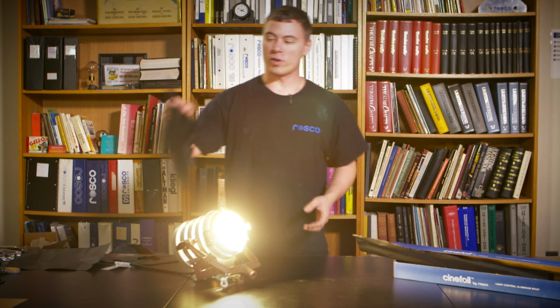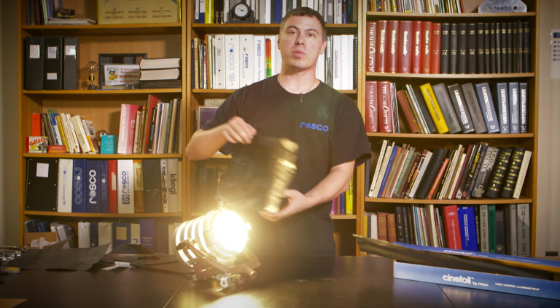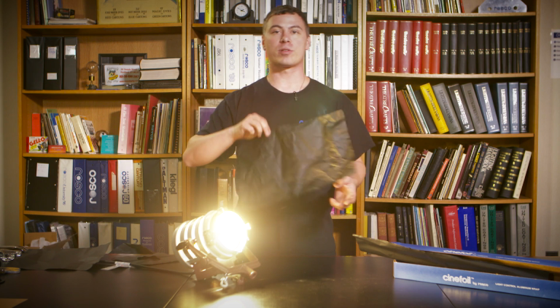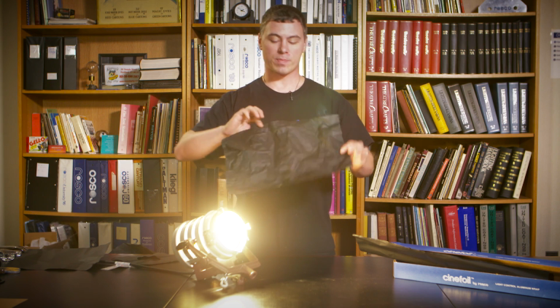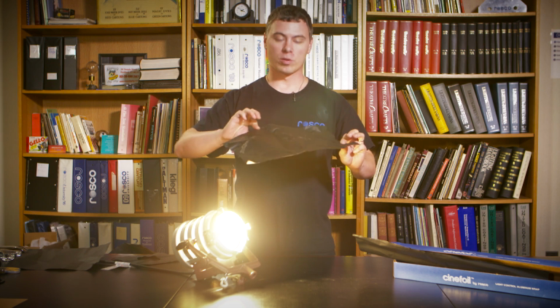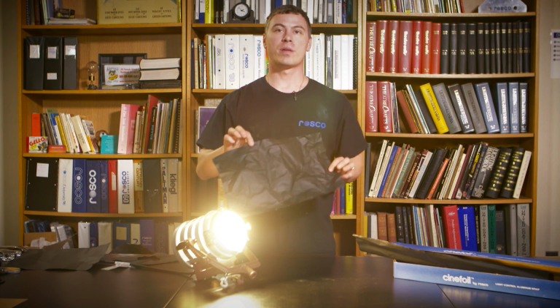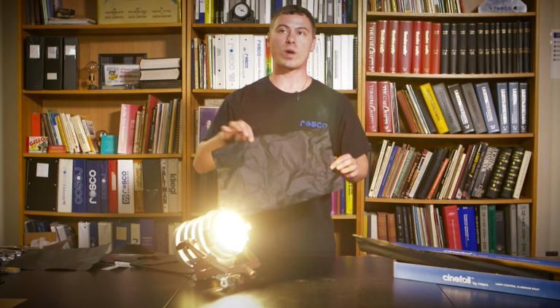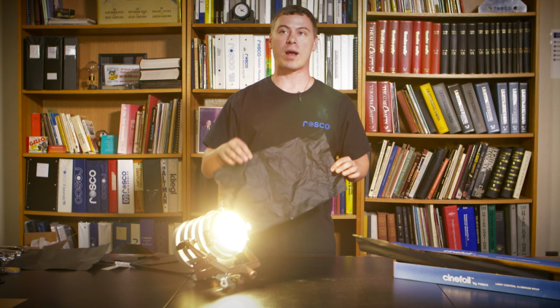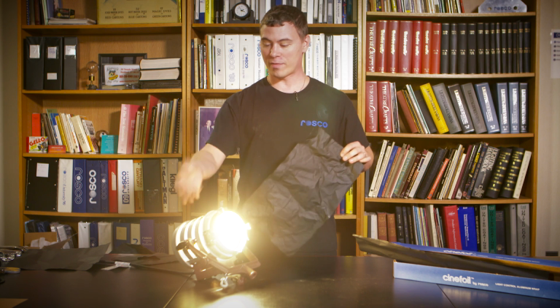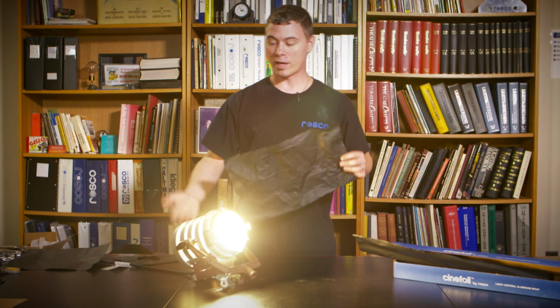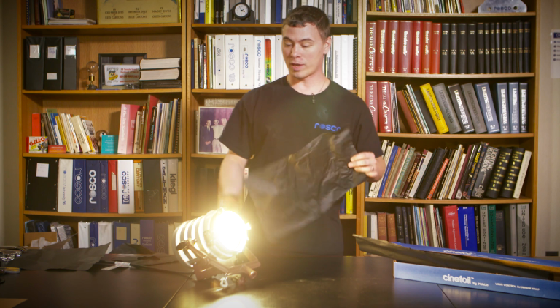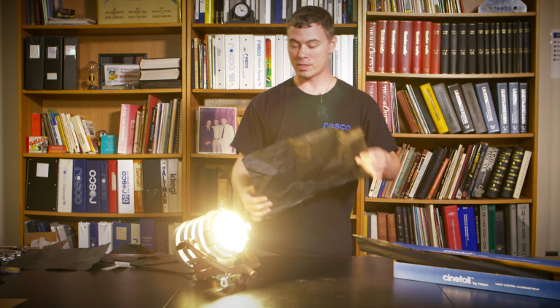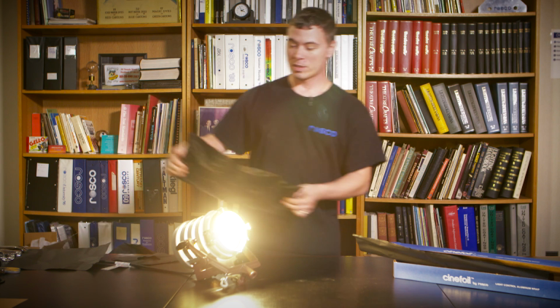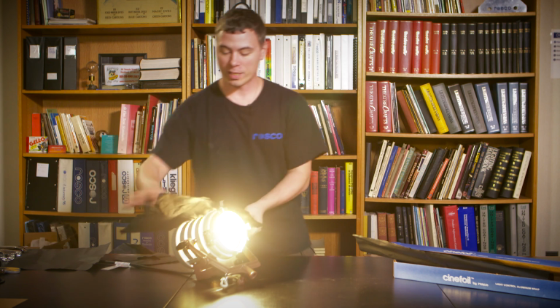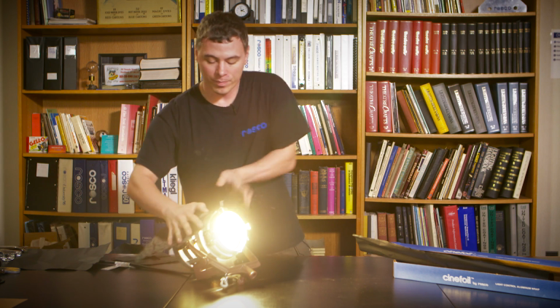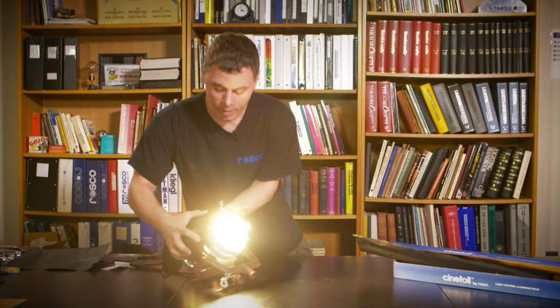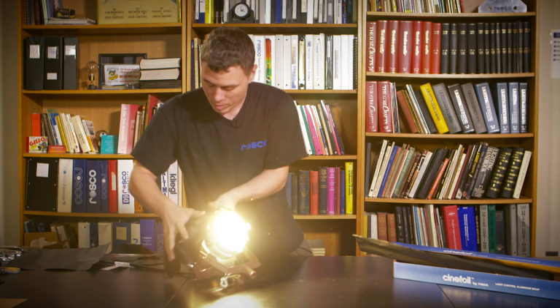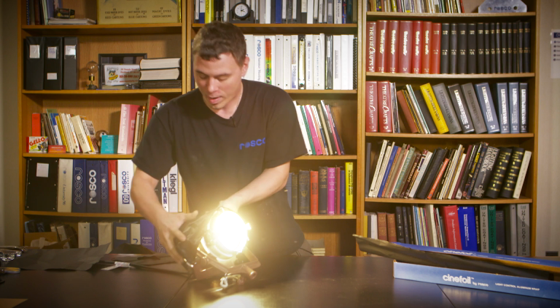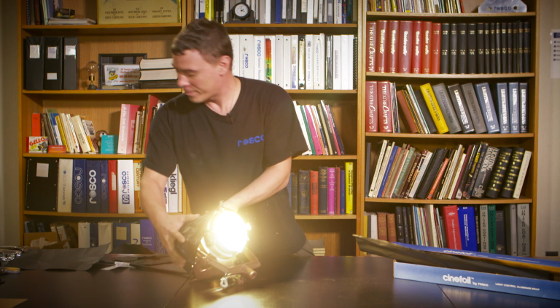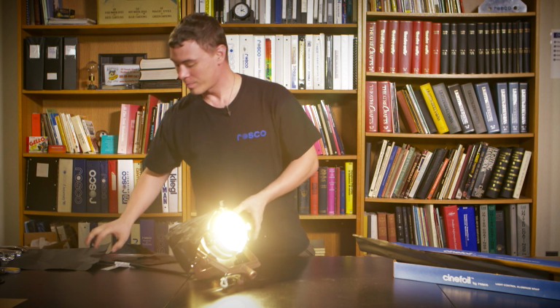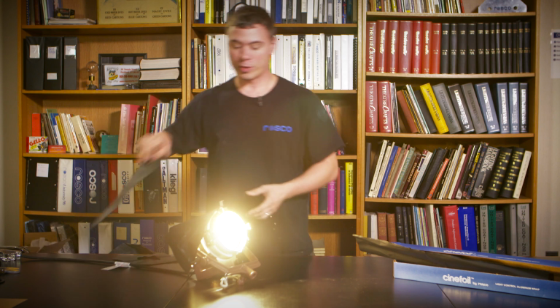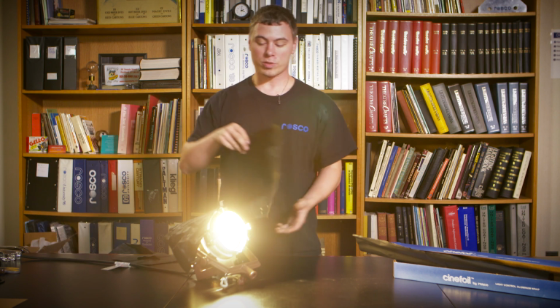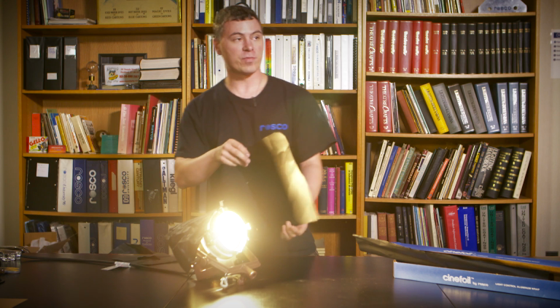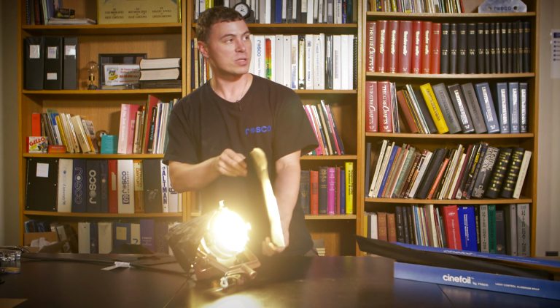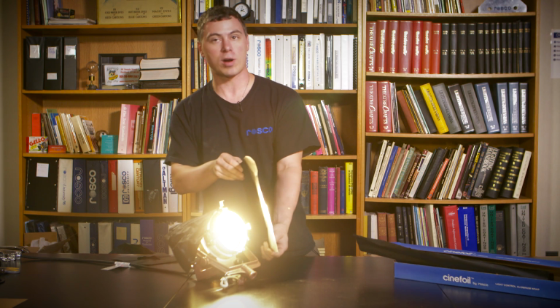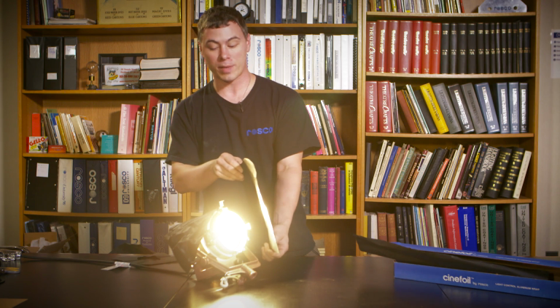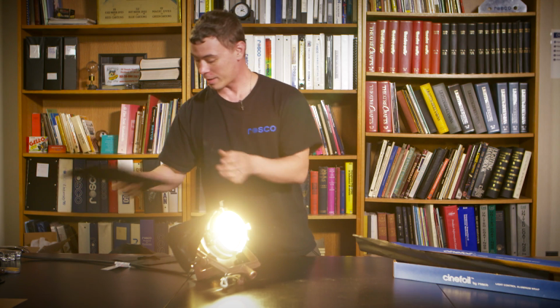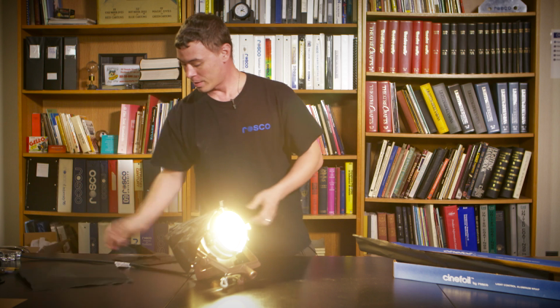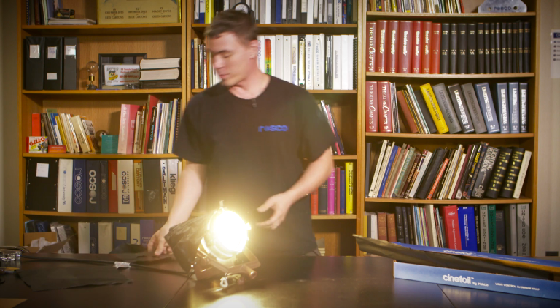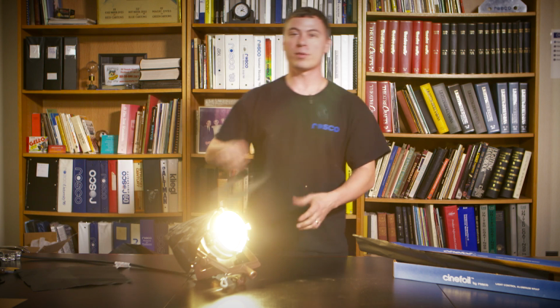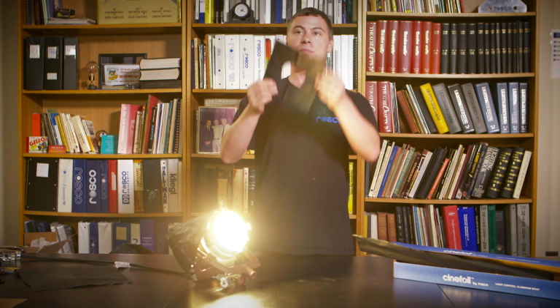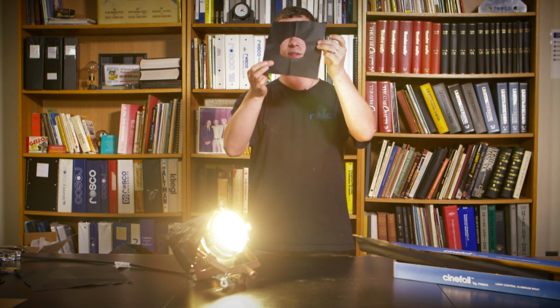Cinefoil is a matte black material made out of aluminum that's a great light wrap for when you have a light leak on a fixture like this. So just take the foil, wrap it around the fixture. You could also use it for film fixtures — put it on a stand and make a flag. If you're in the theater, it makes a great donut.